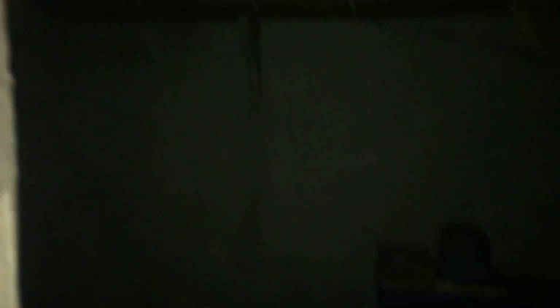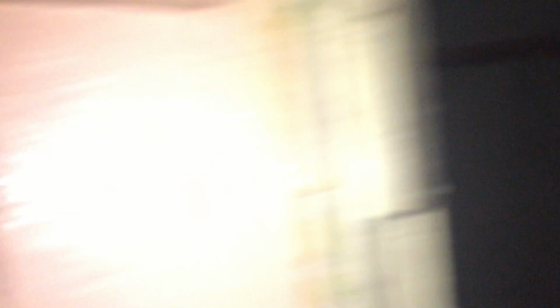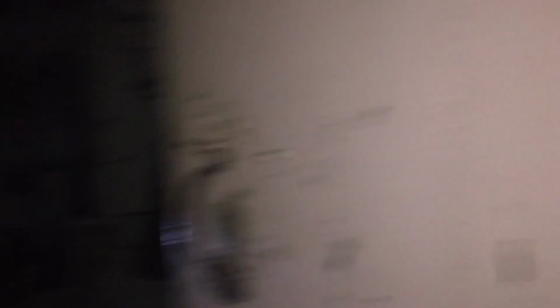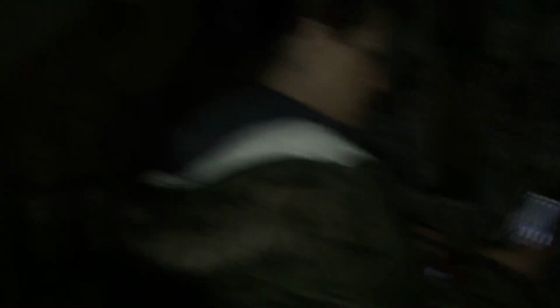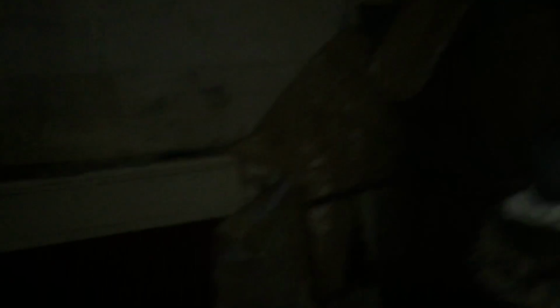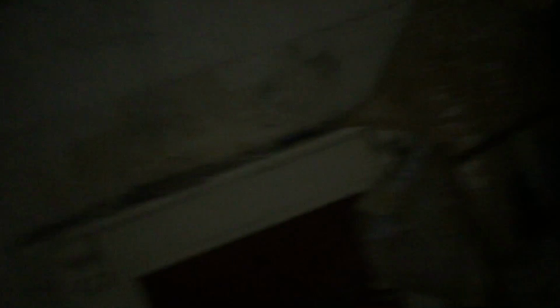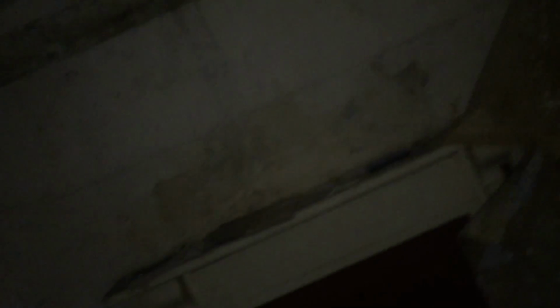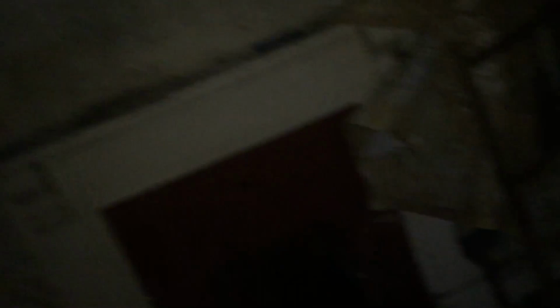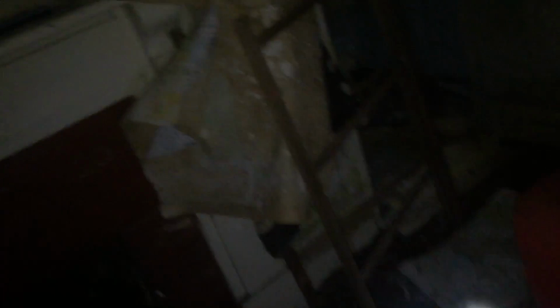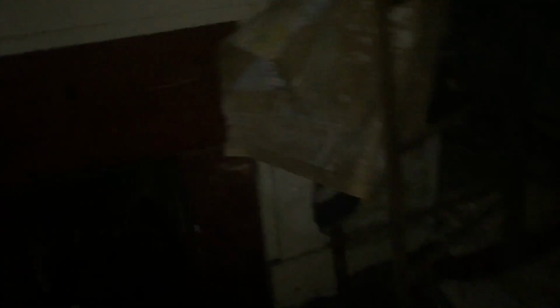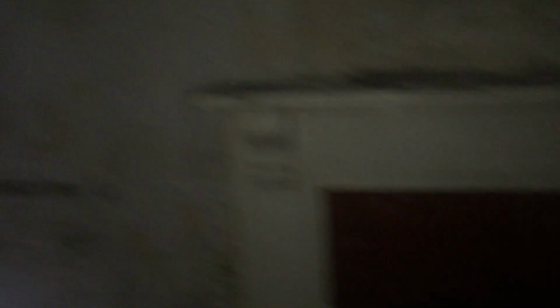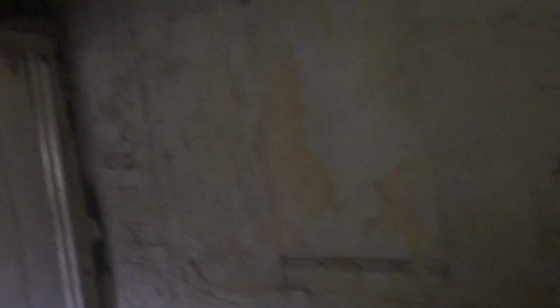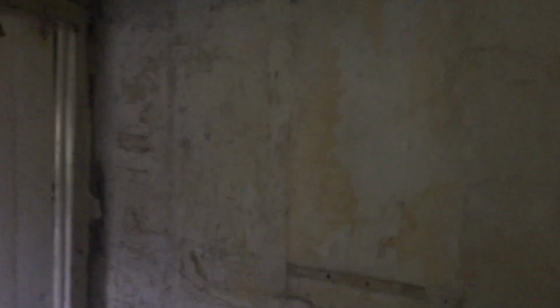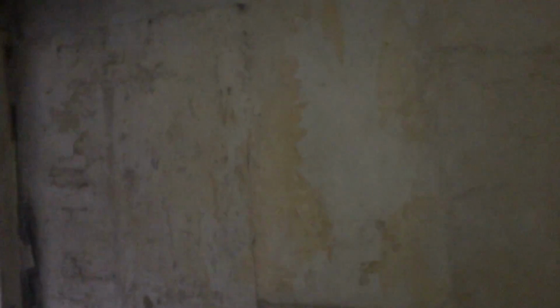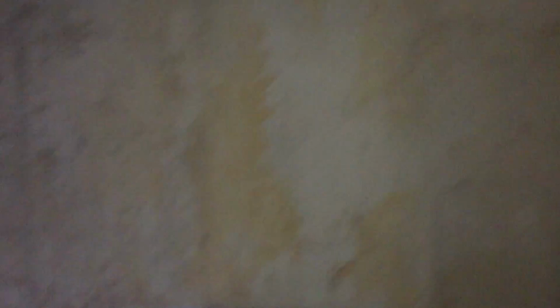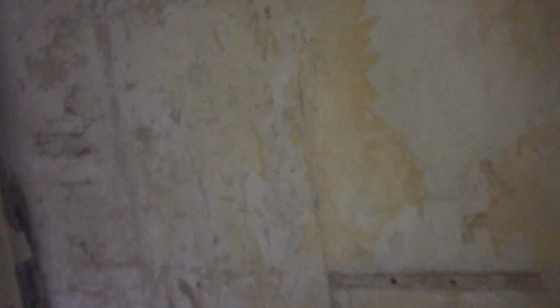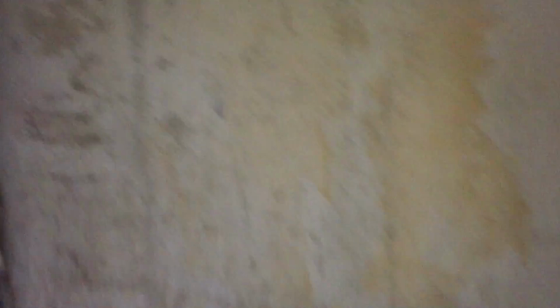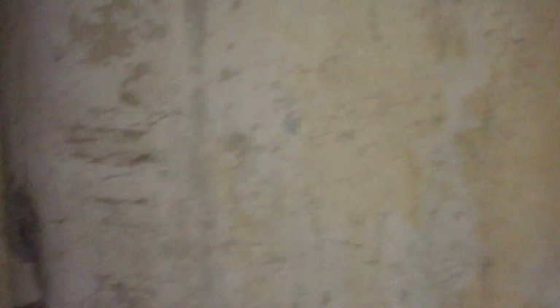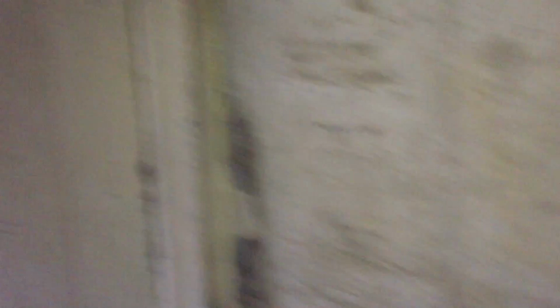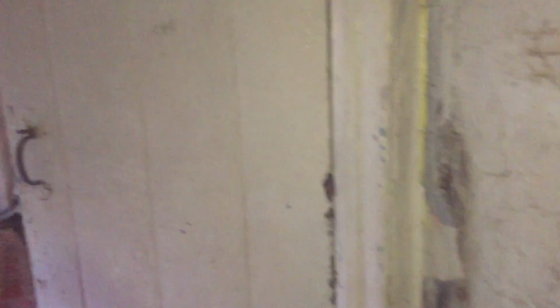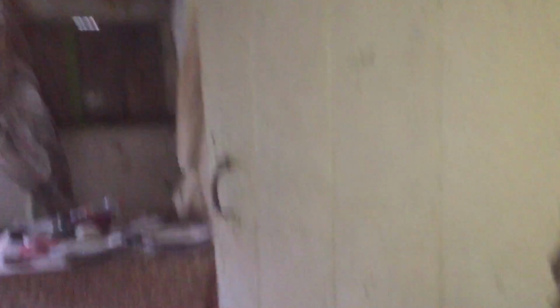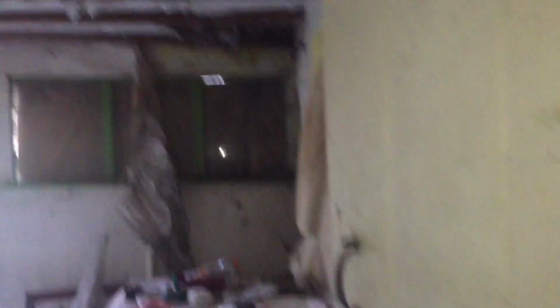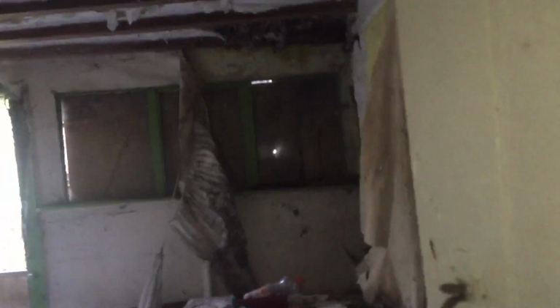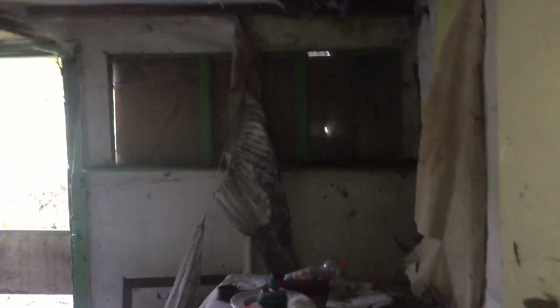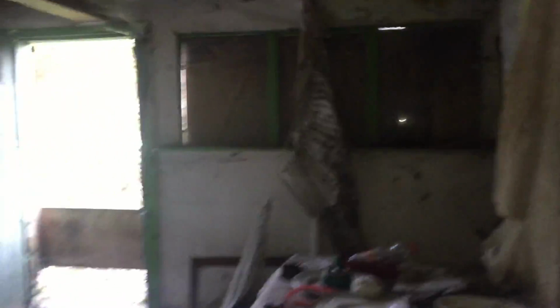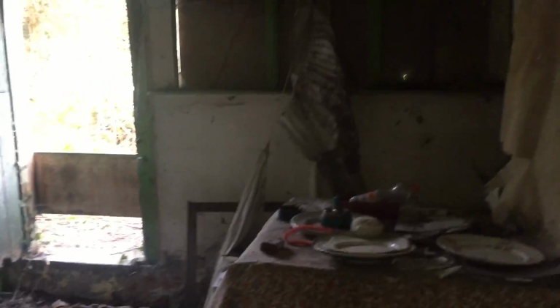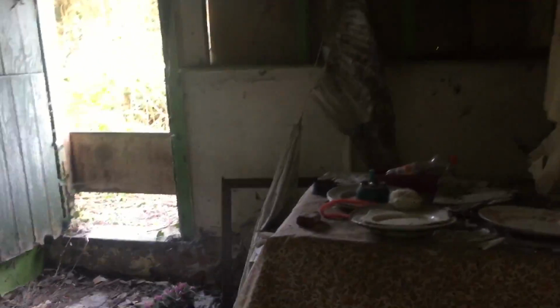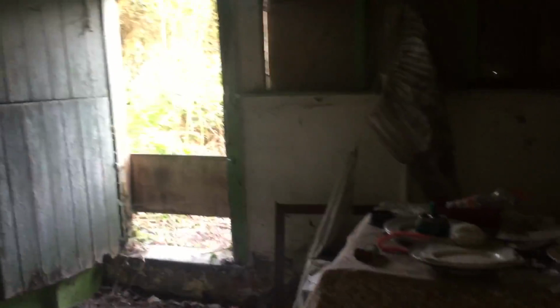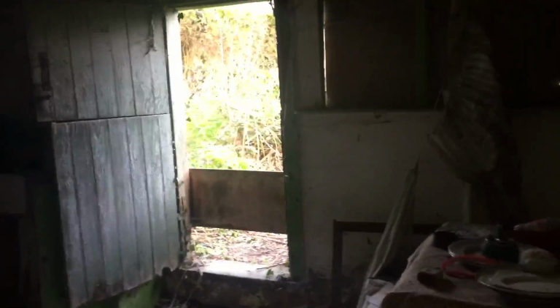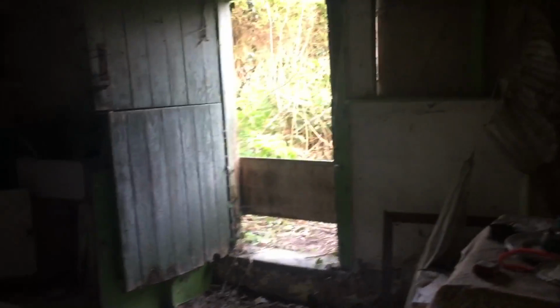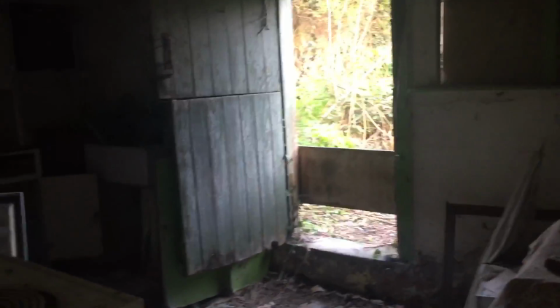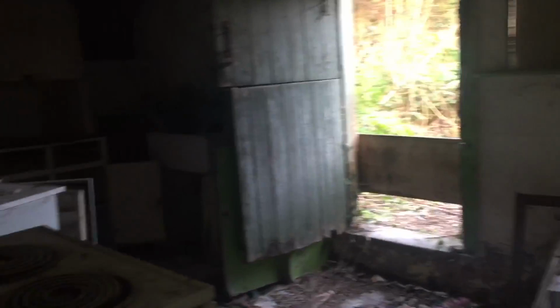Alright, let me just — here we go. Abandoned cottage.